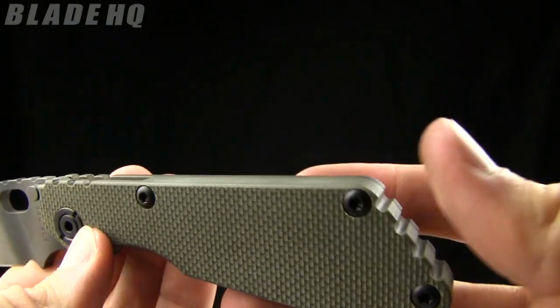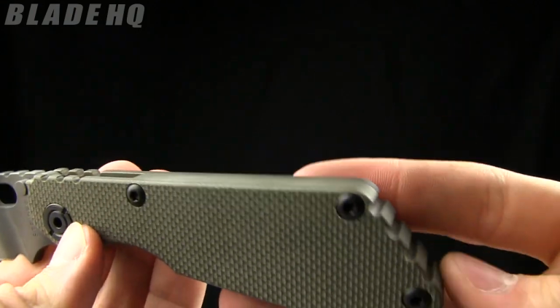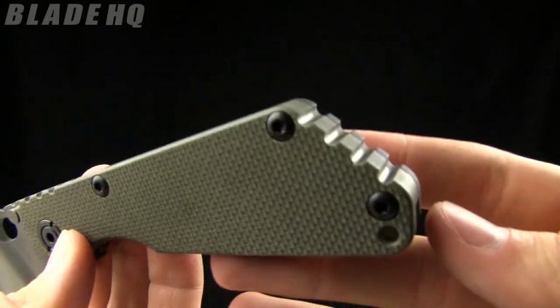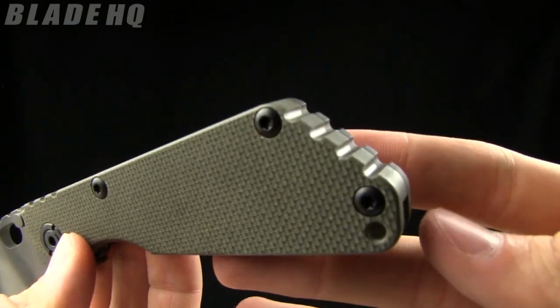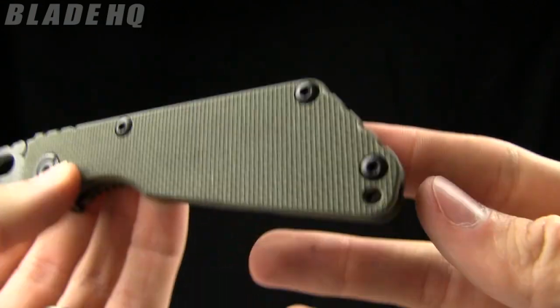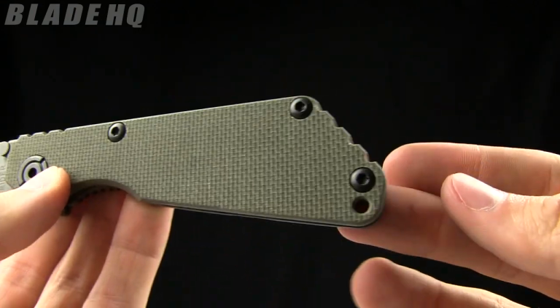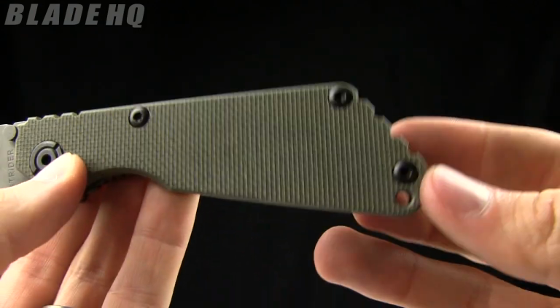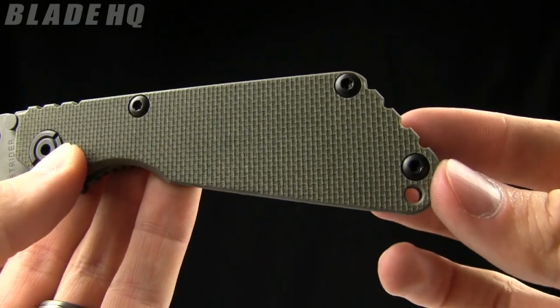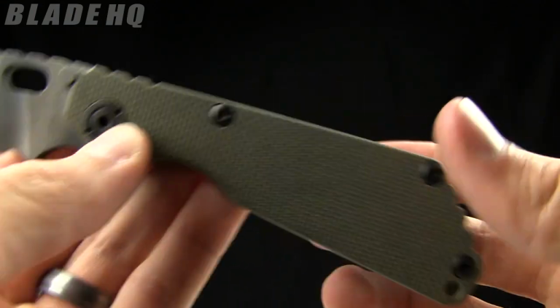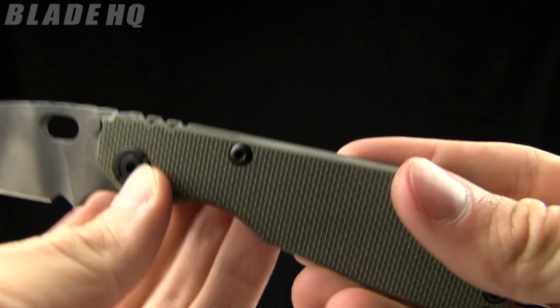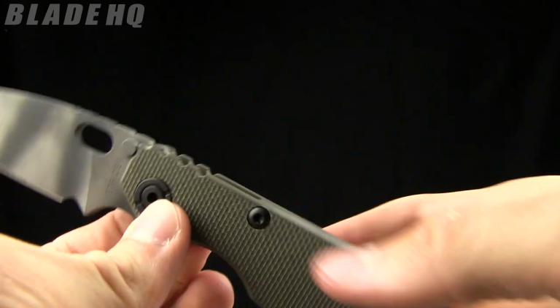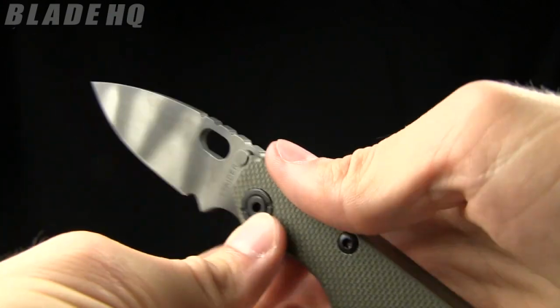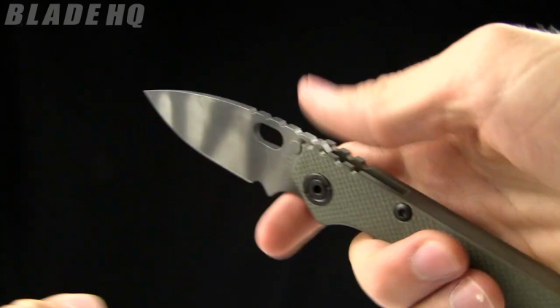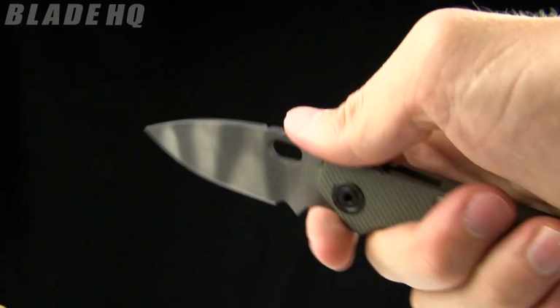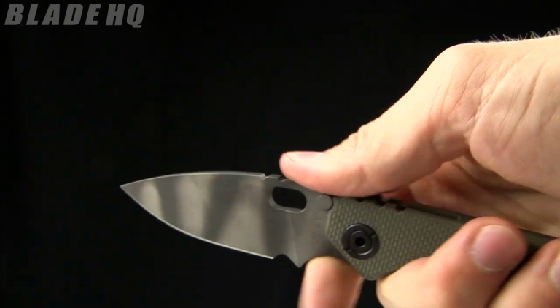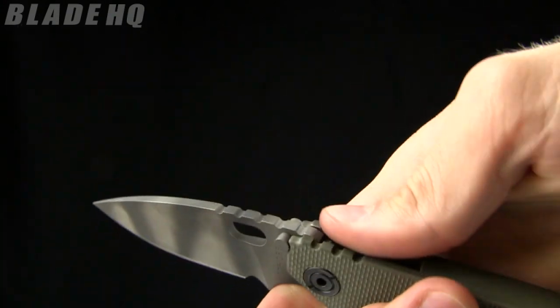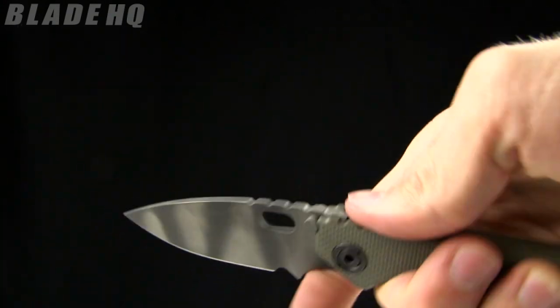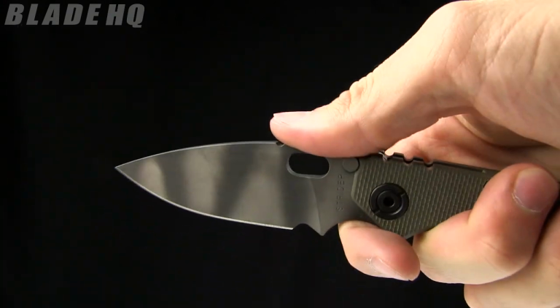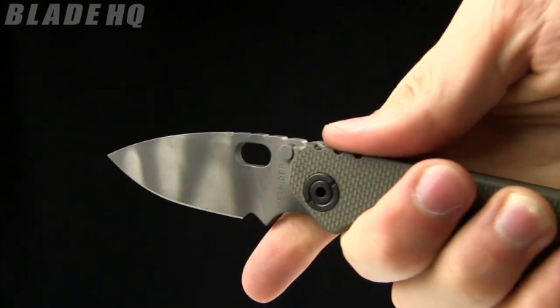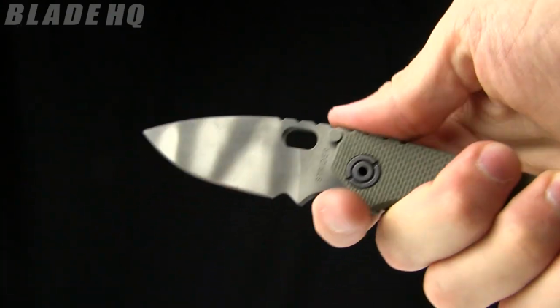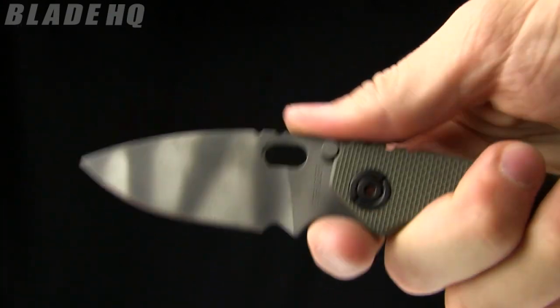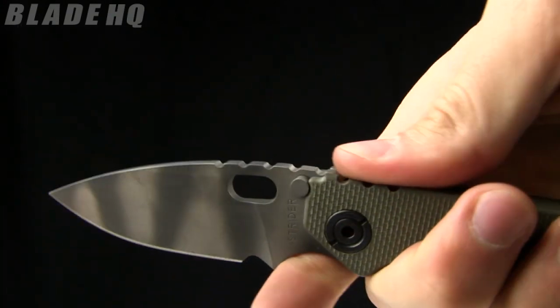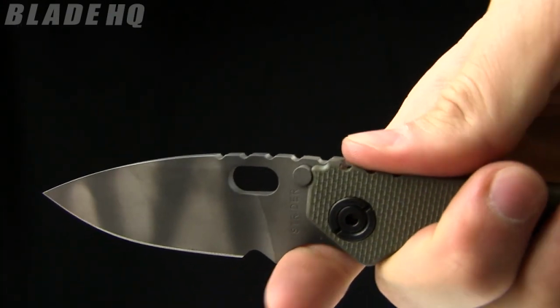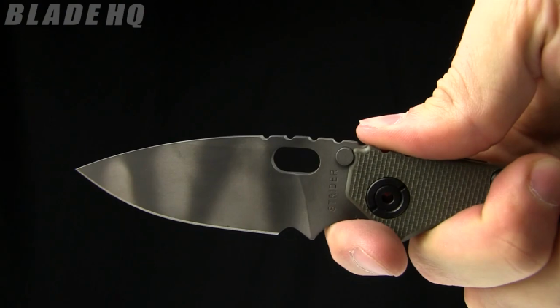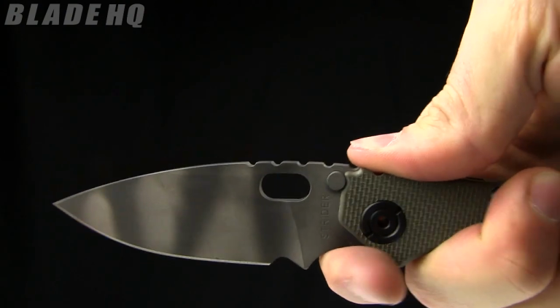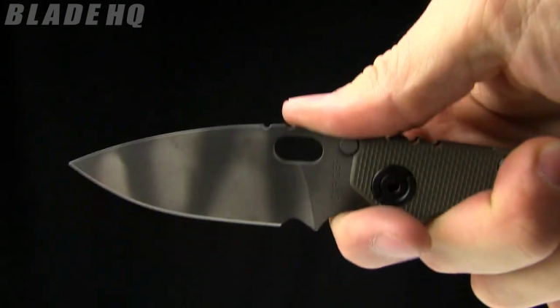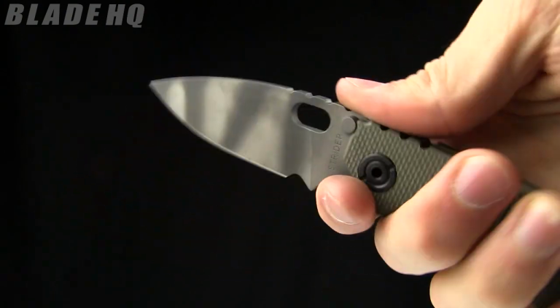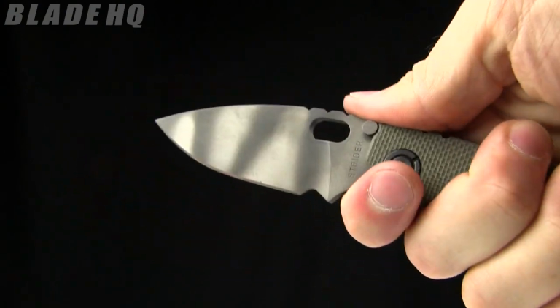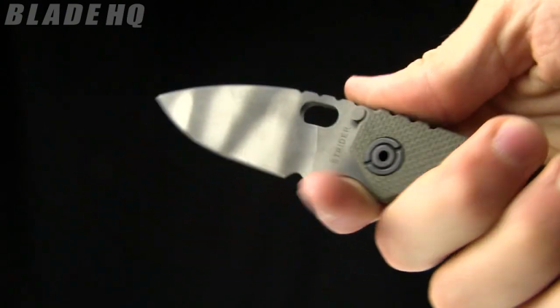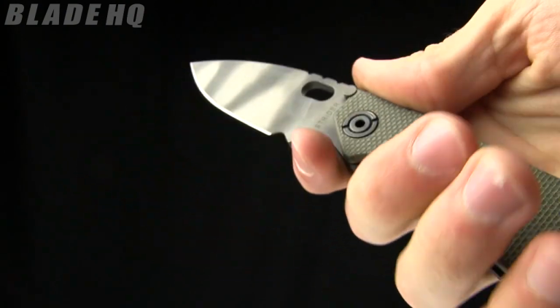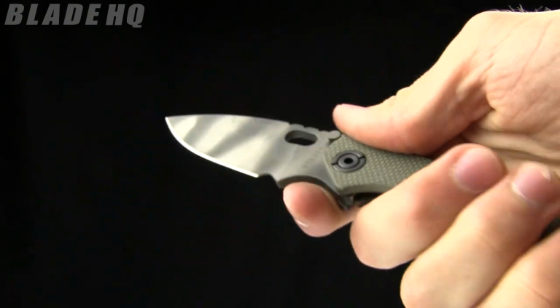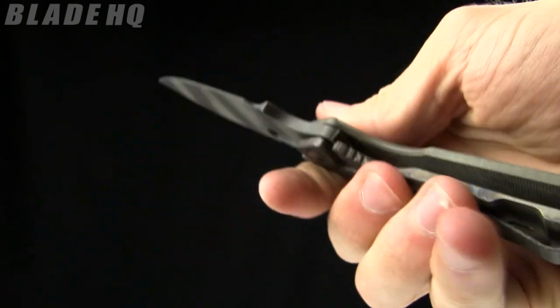Jimping. Lanyard hole right there. Also a lot of good jimping — great jimping there on a kind of a thumb ramp right there, so you're going to keep your hand in place.